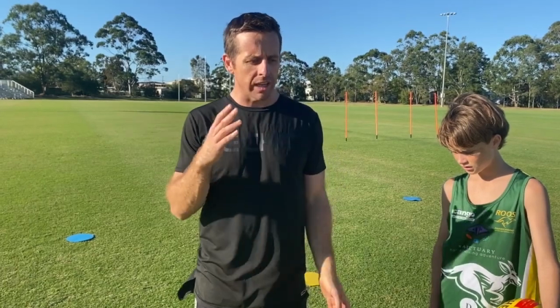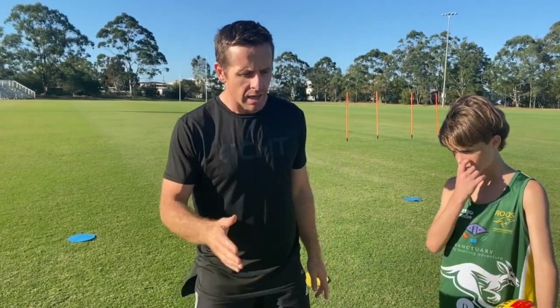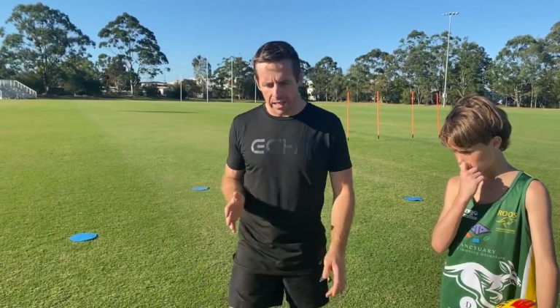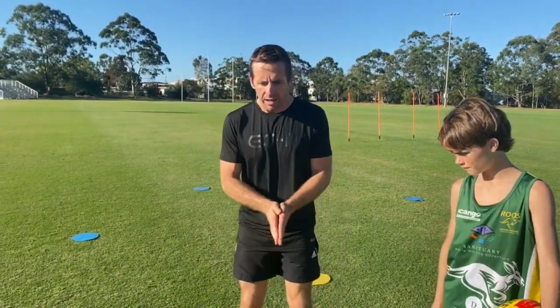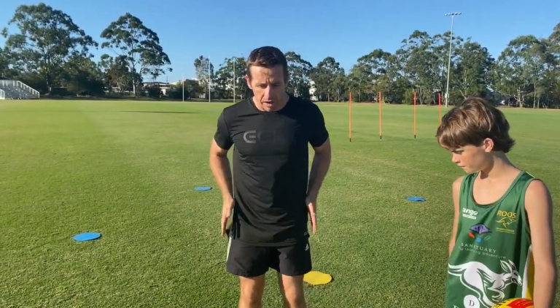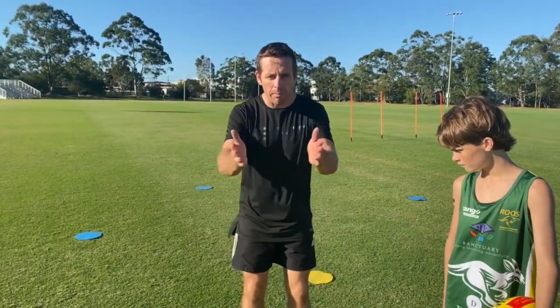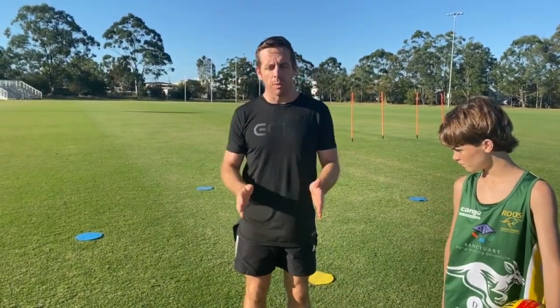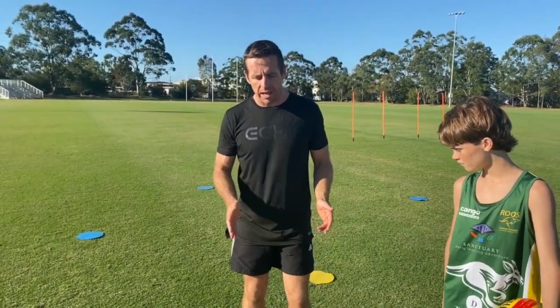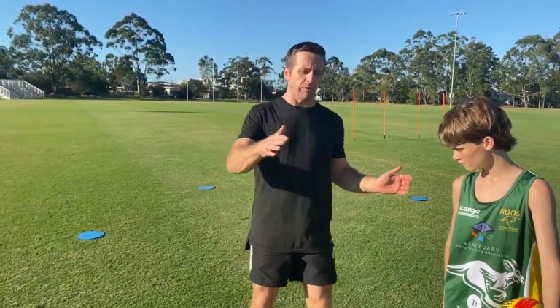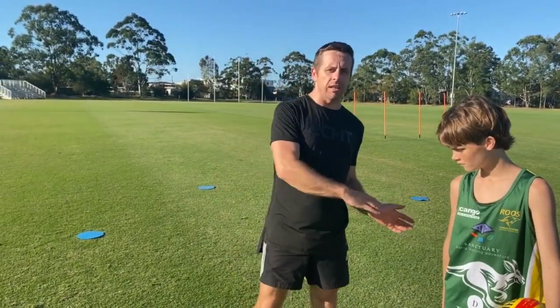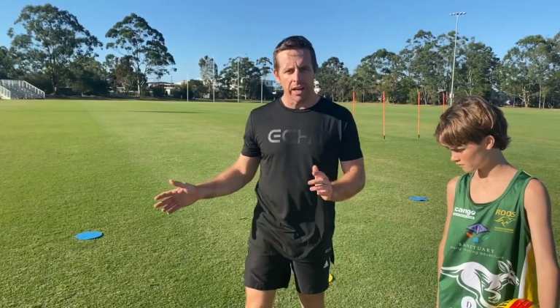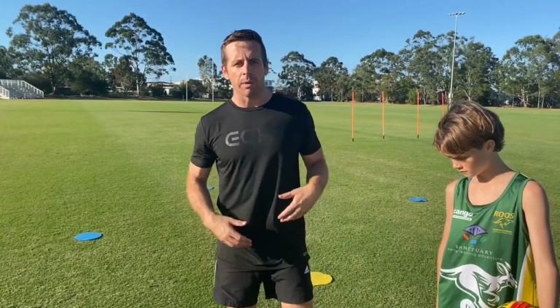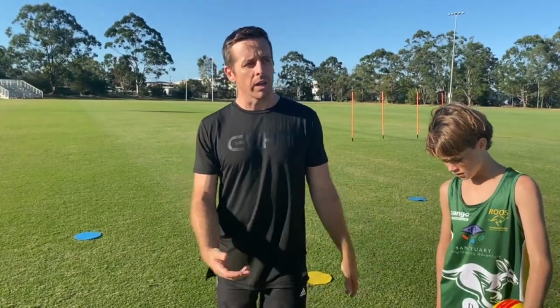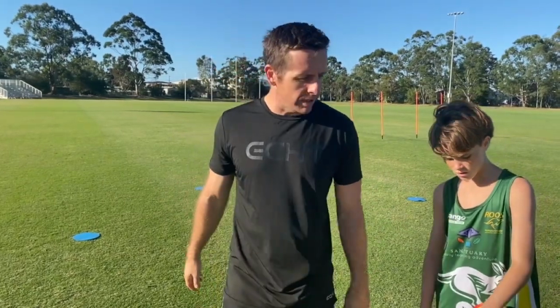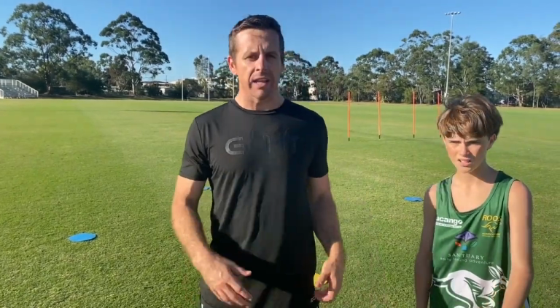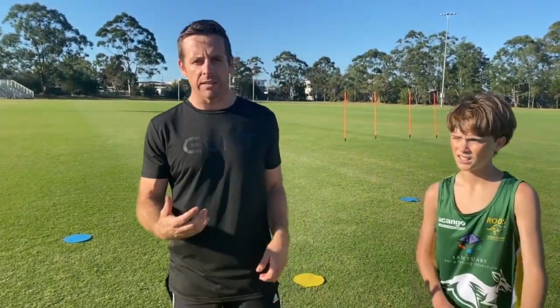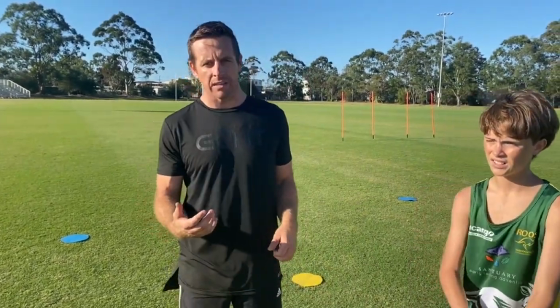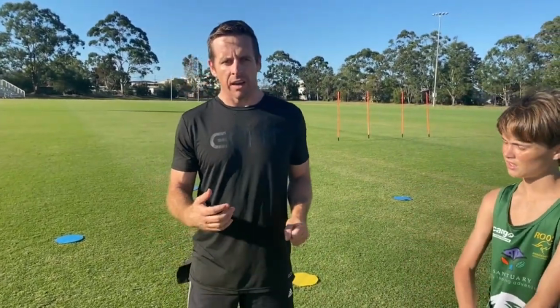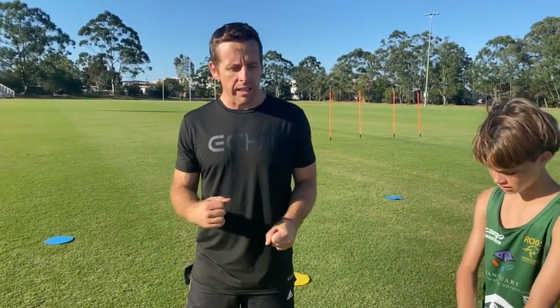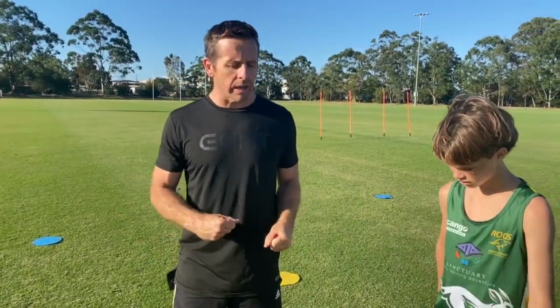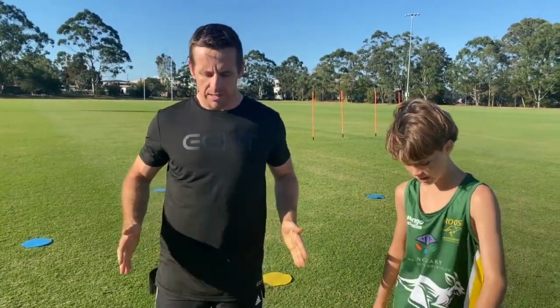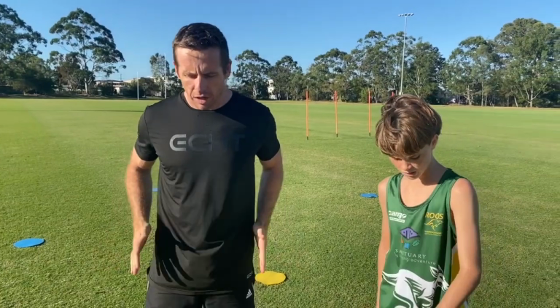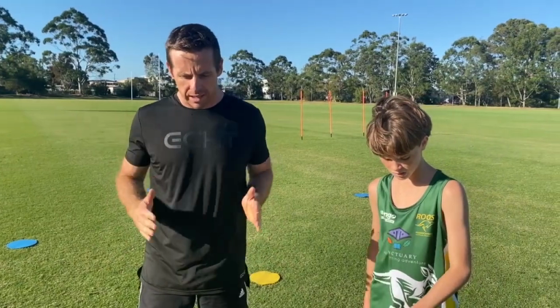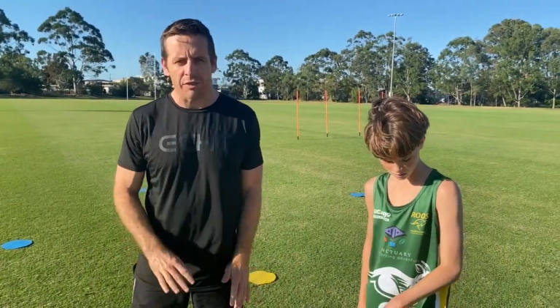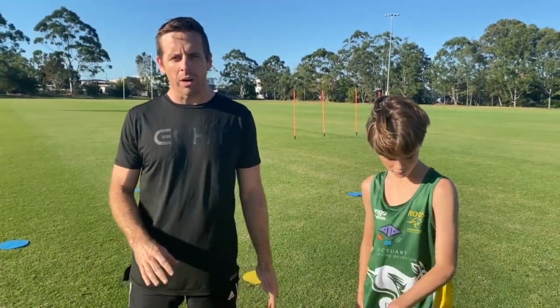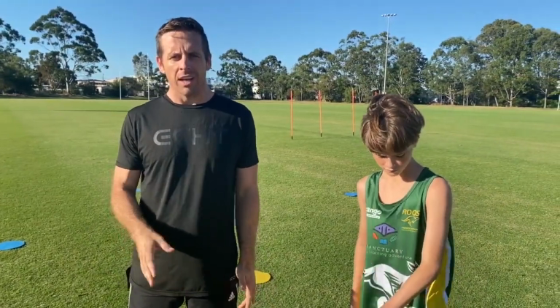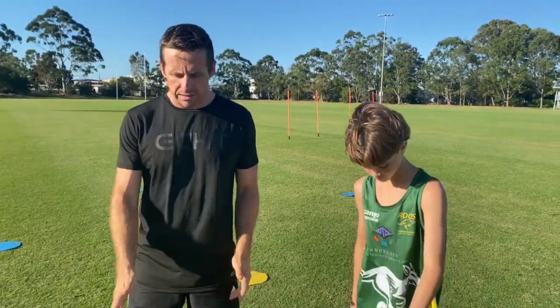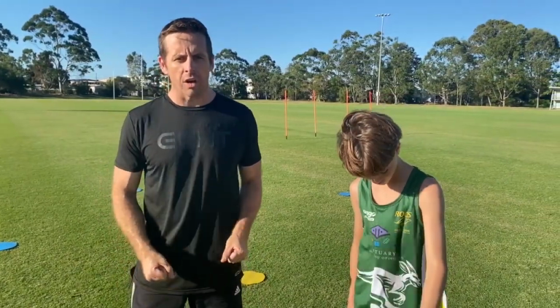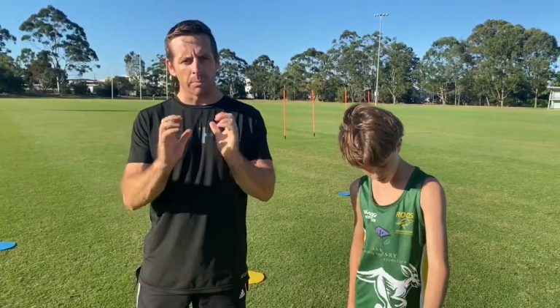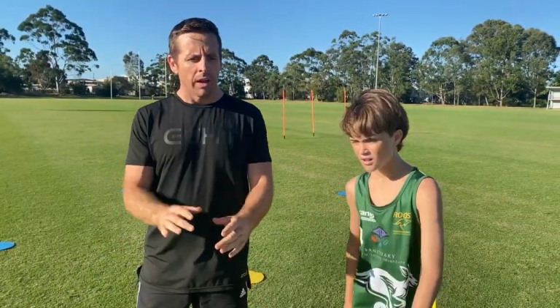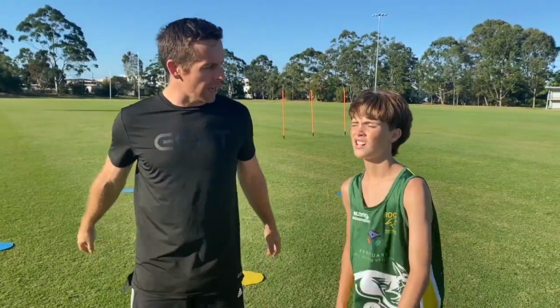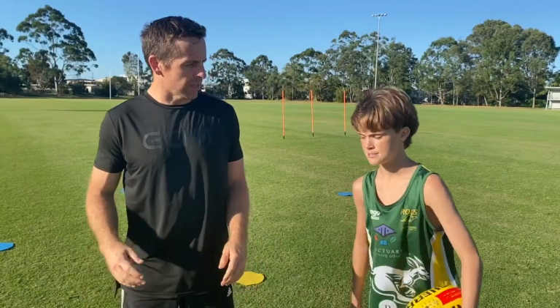A lot of kids, when they're kicking, they don't get momentum towards their target — they fall to either side. So we've worked really hard with this with Nate to great success. Let's look at how his shoulders, his hips, and his feet are organized, and then let's look at the contact of the ball and see how he directs it.